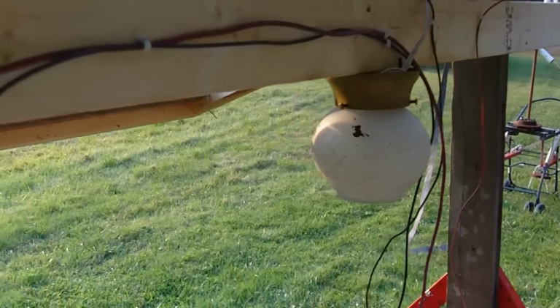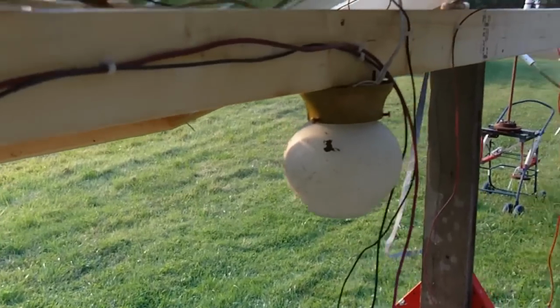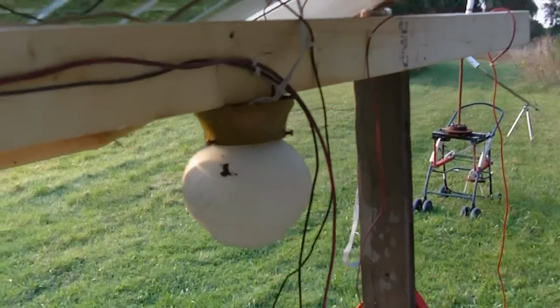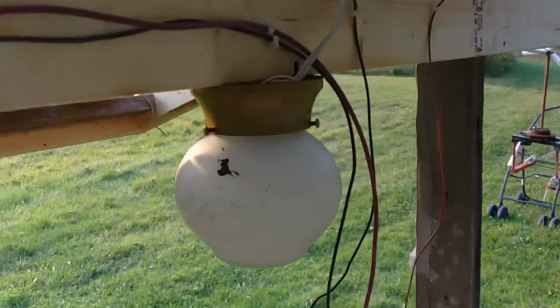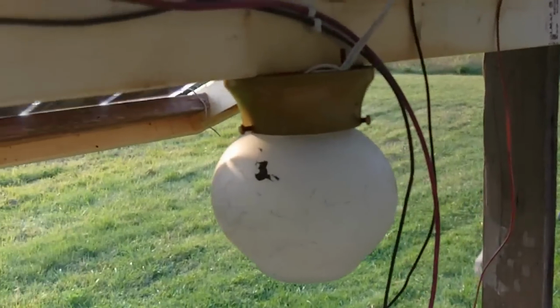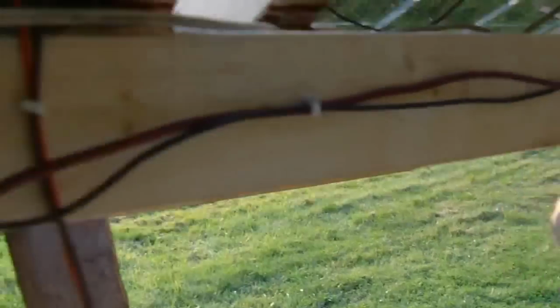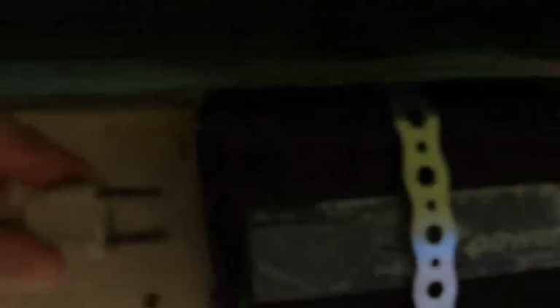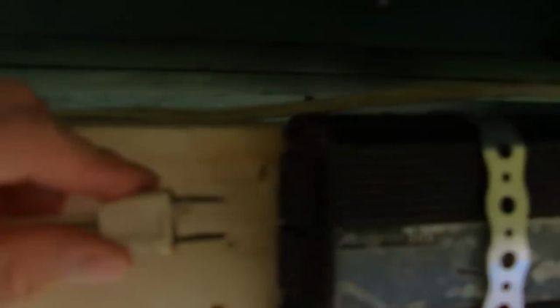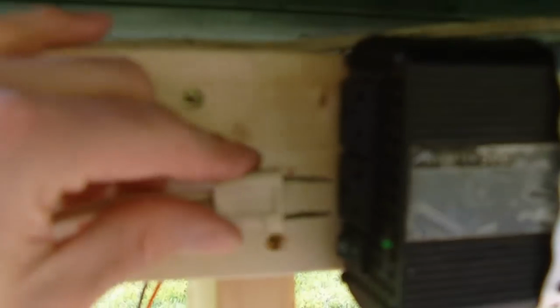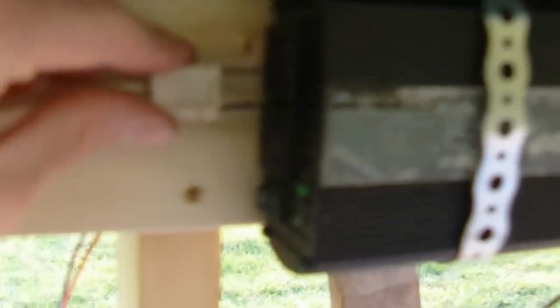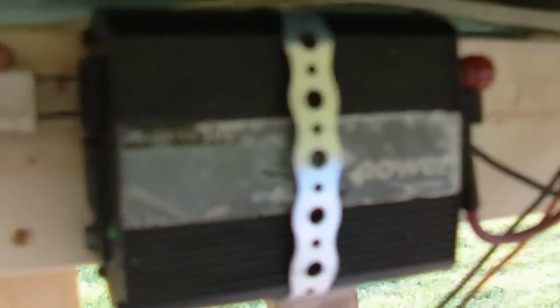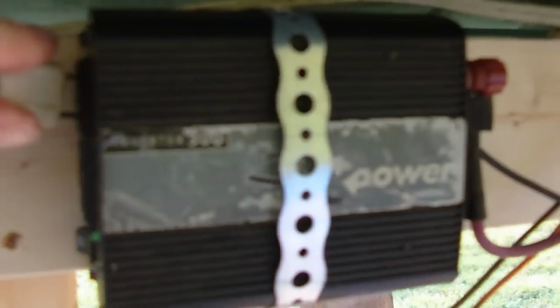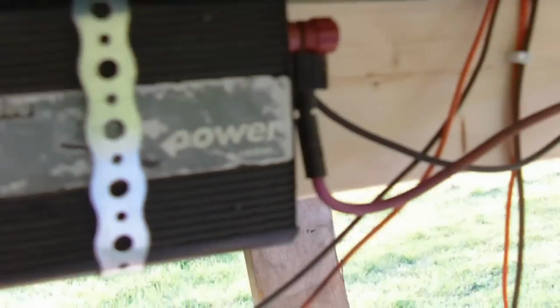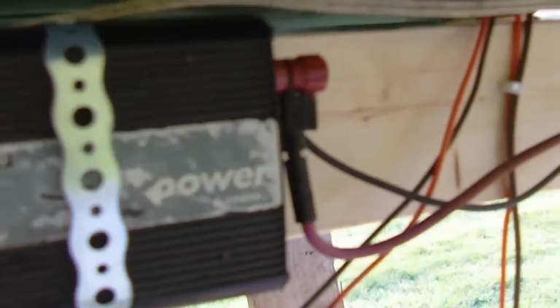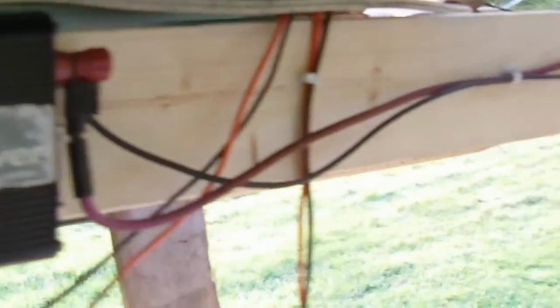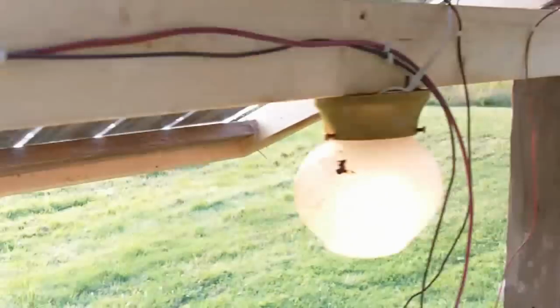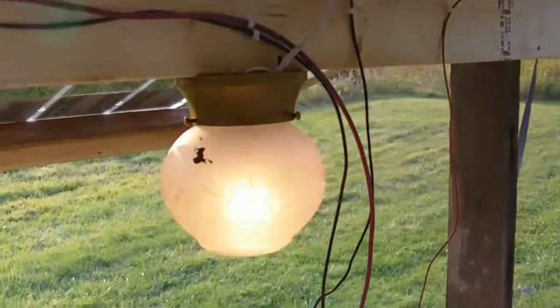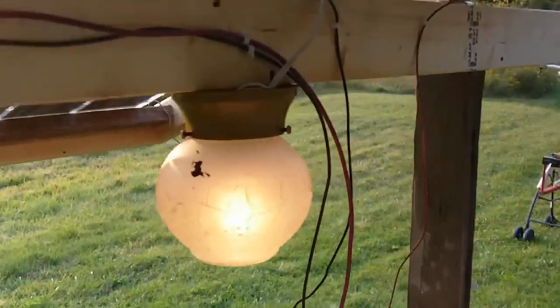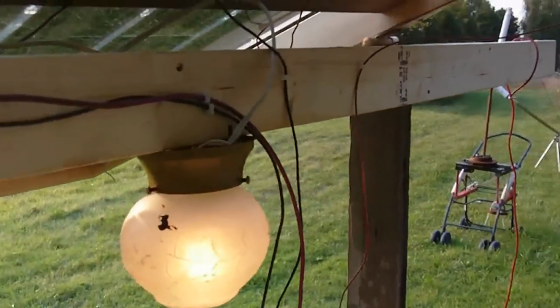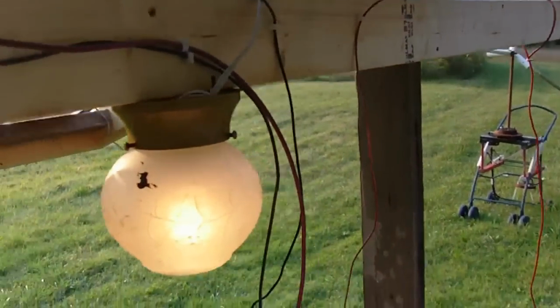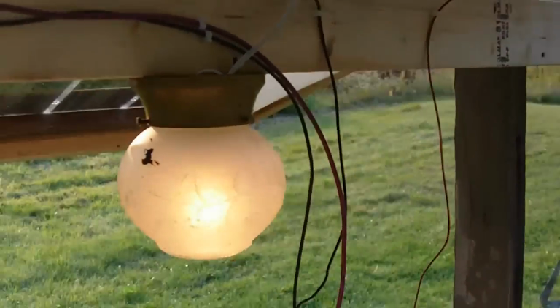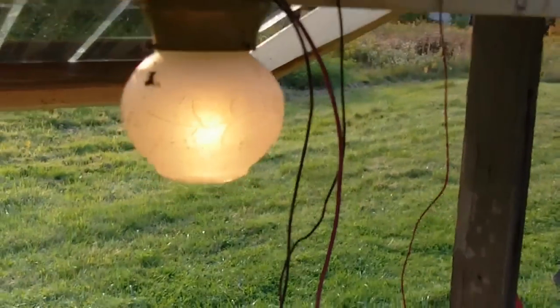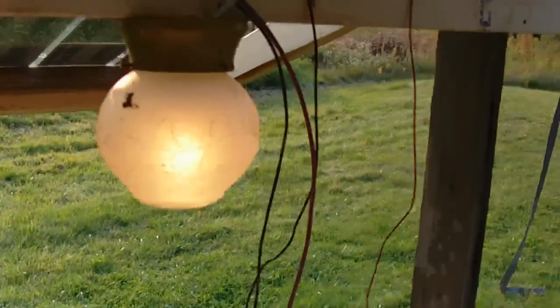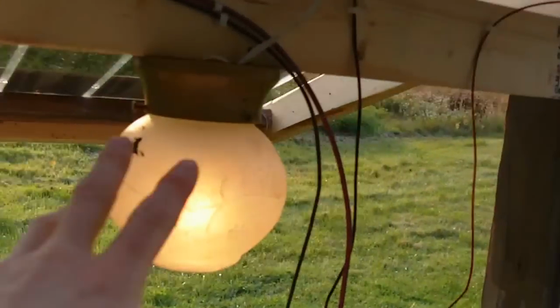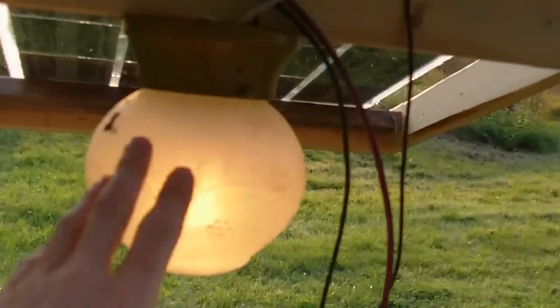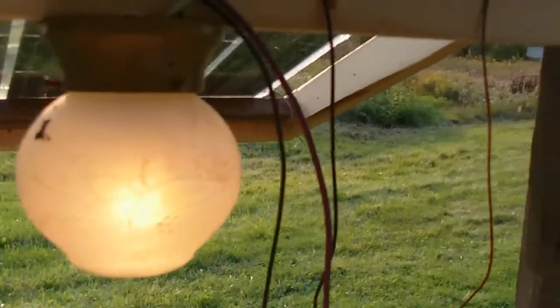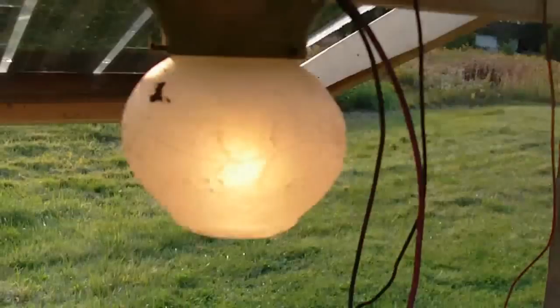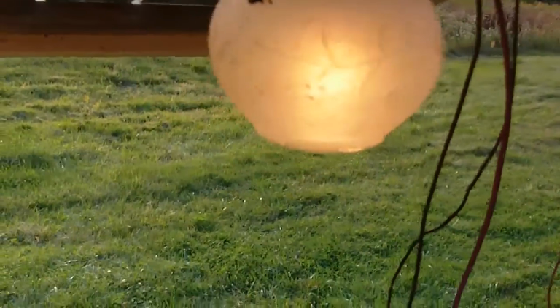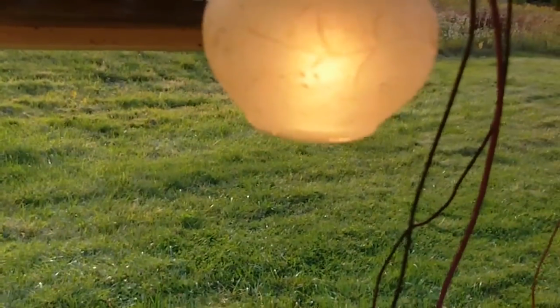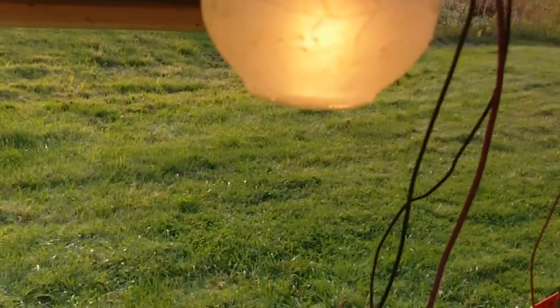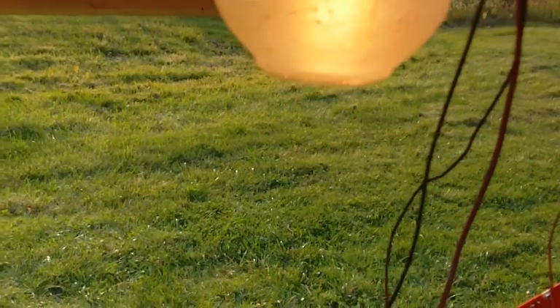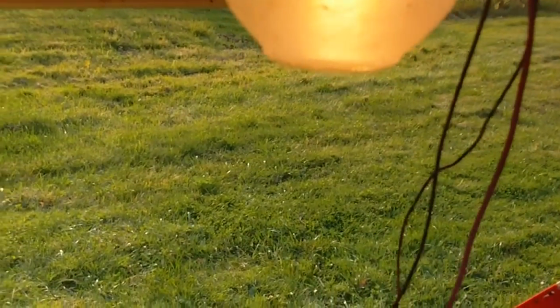I've also connected up a light here — you can just plug it in with this cord into the inverter. There's a fluorescent bulb in there just to cut down on the wattage.